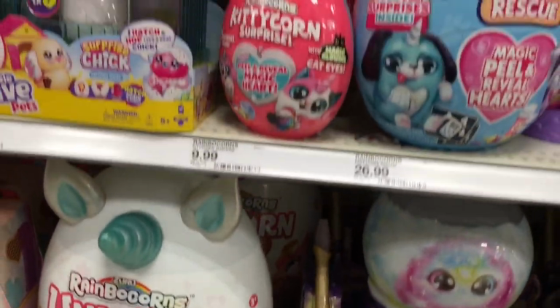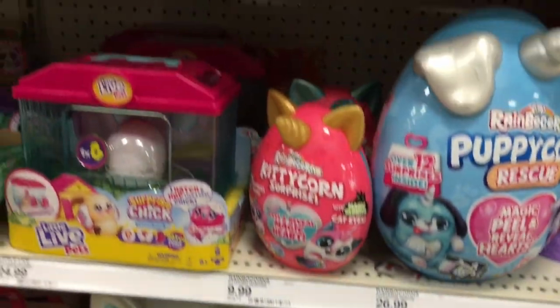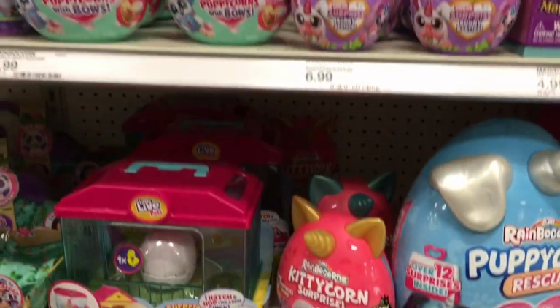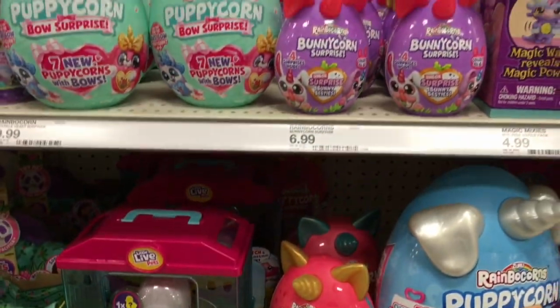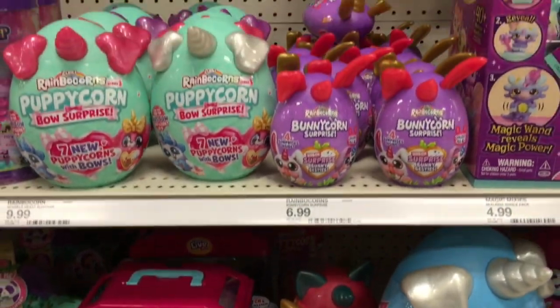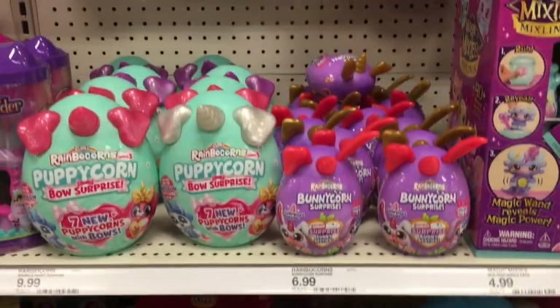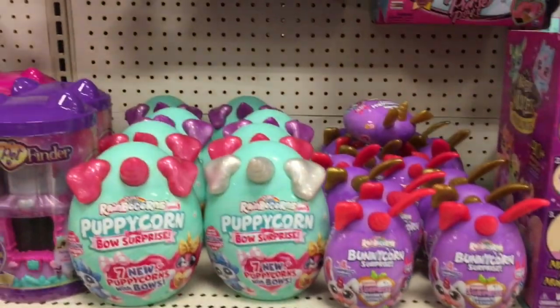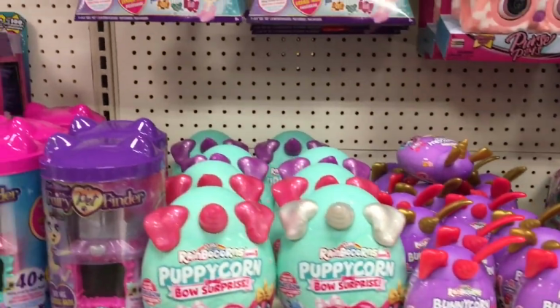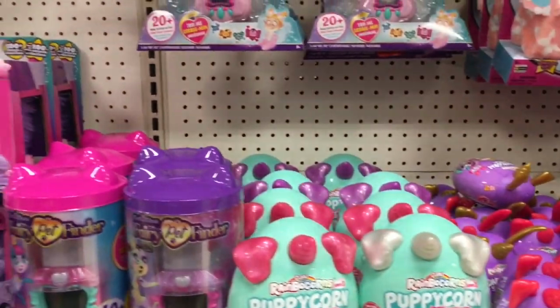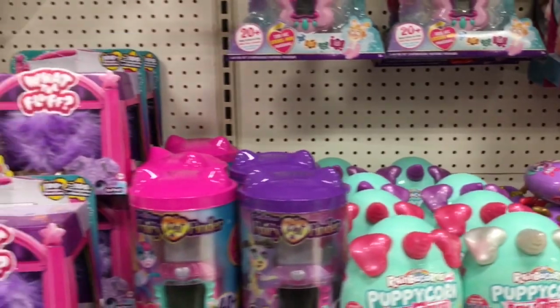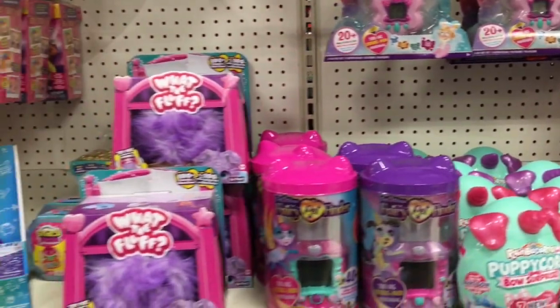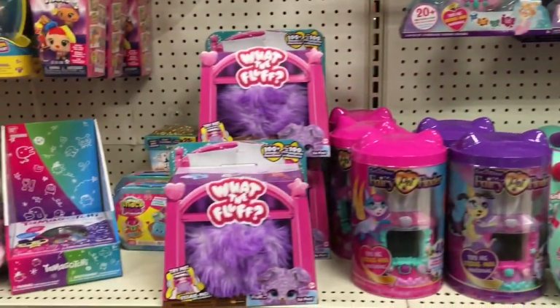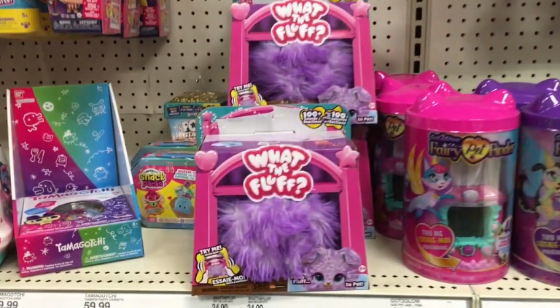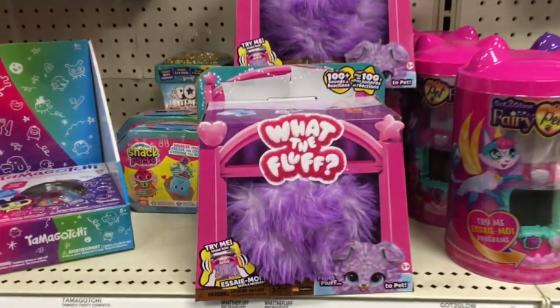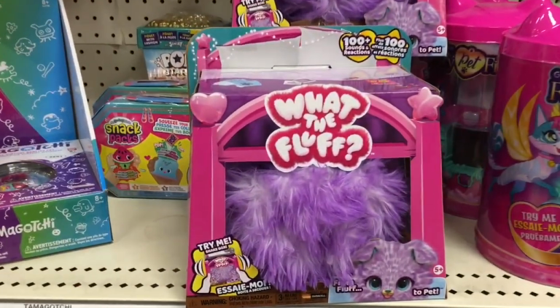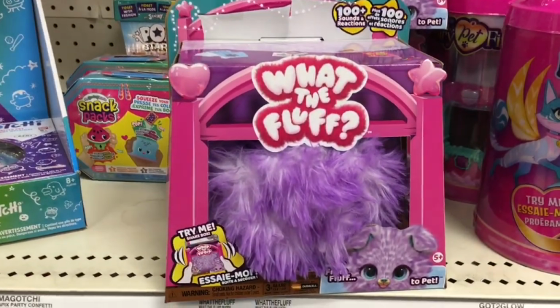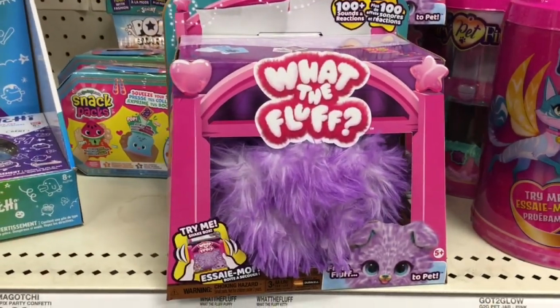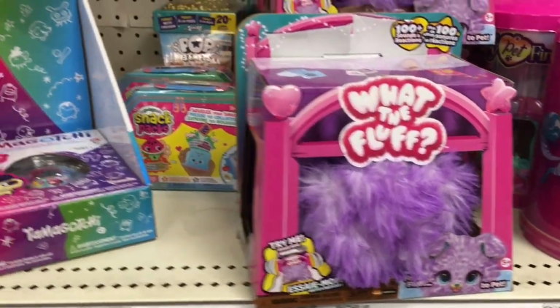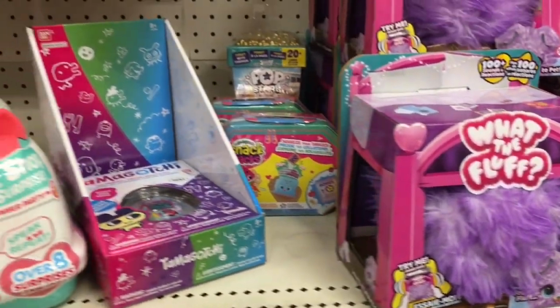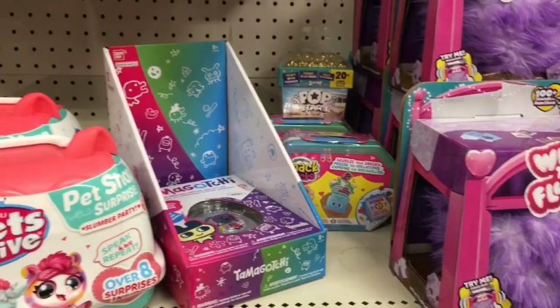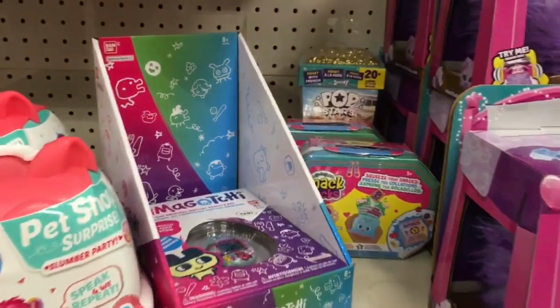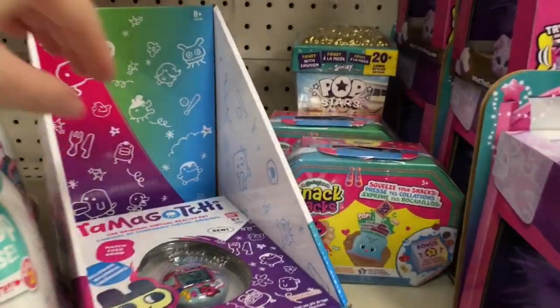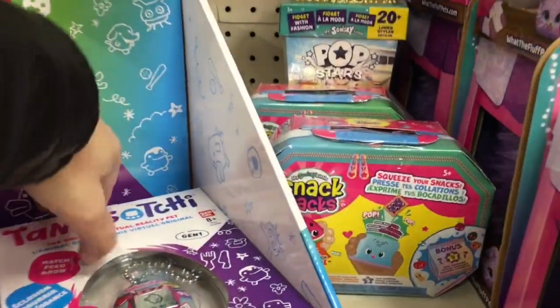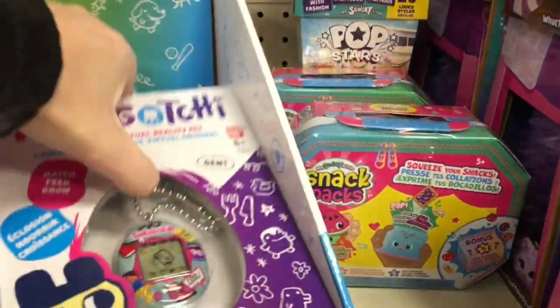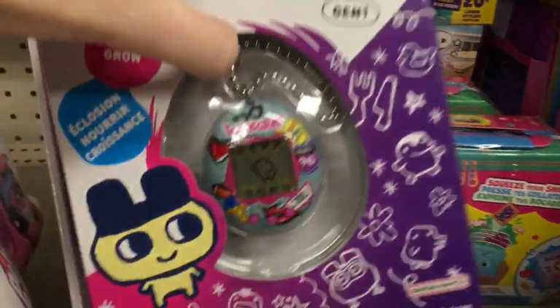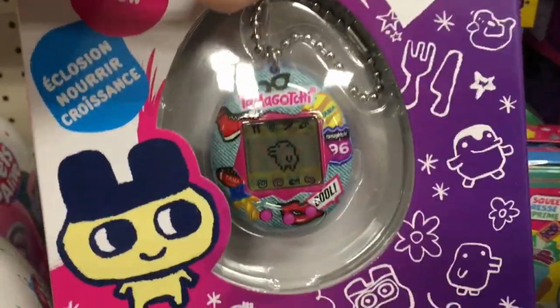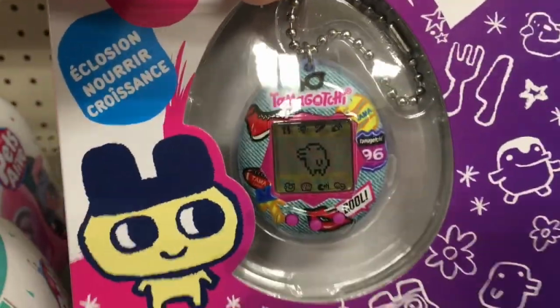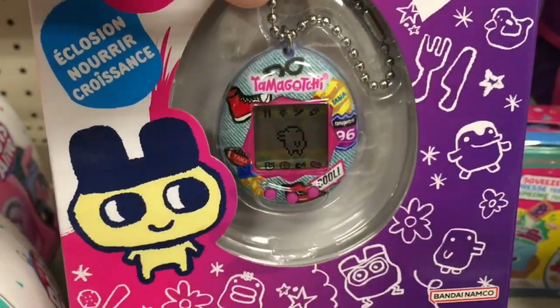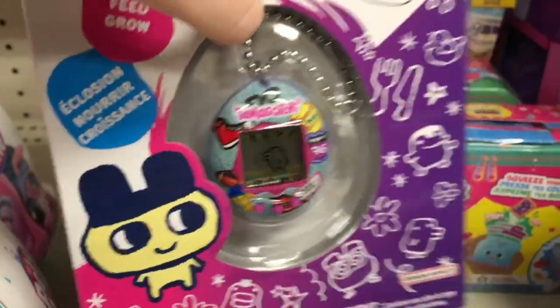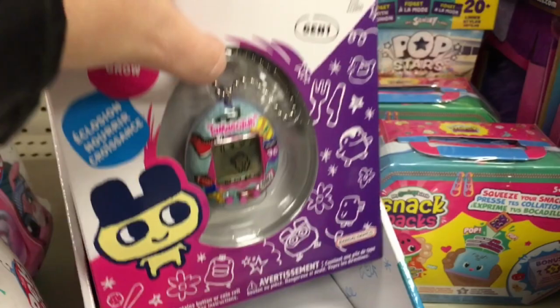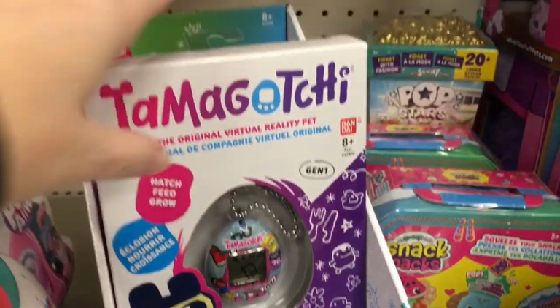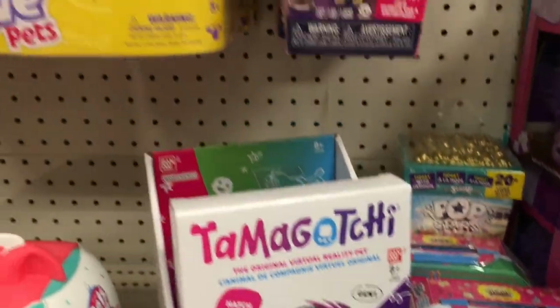We got some Unicorn Rescue, we got a lot of the little Rainbow Corns, Puppy Corns. What the Fluff — that's cute. And then look at this Tamagotchi. I love the different art designs on those.